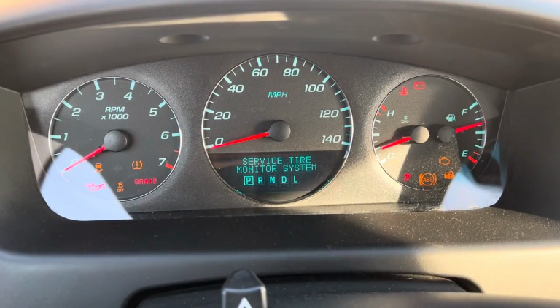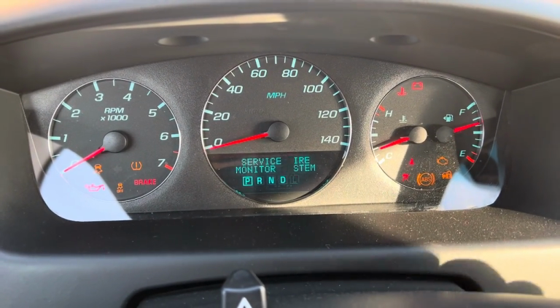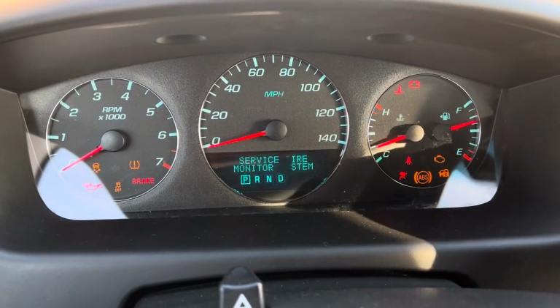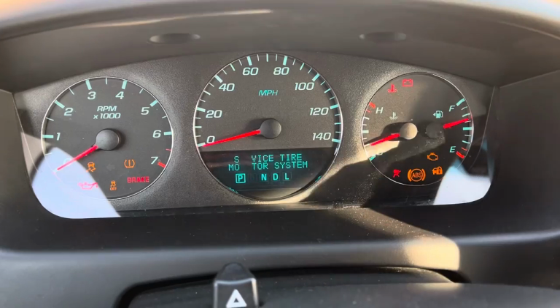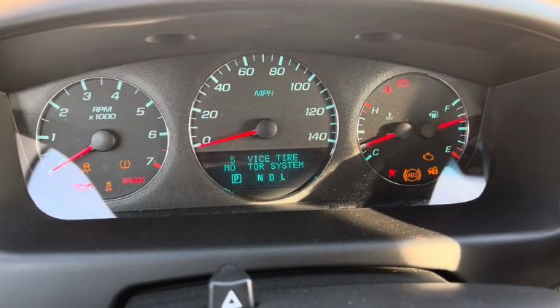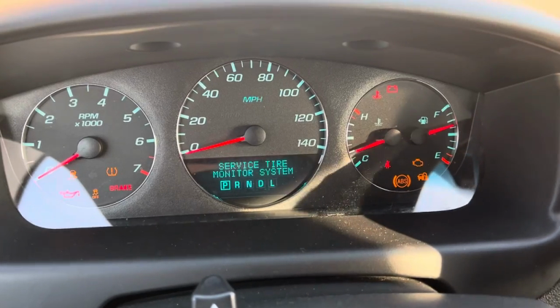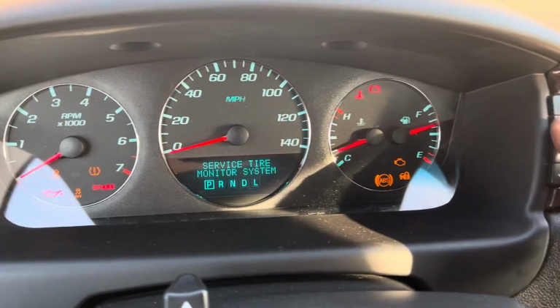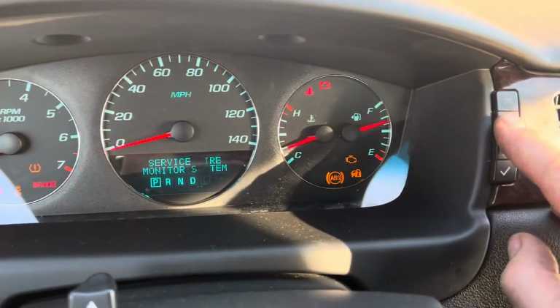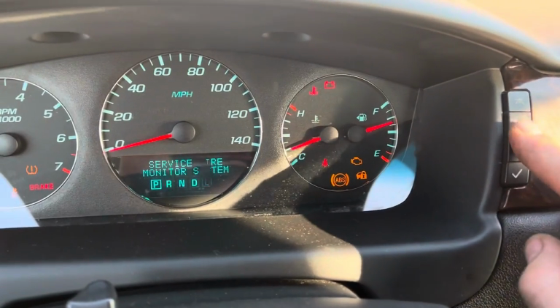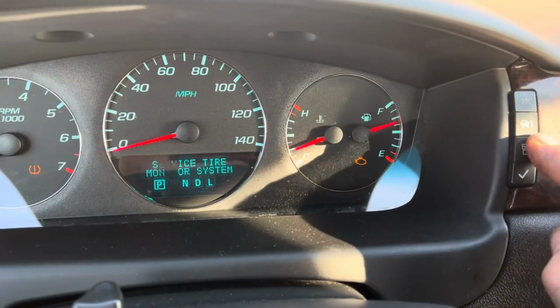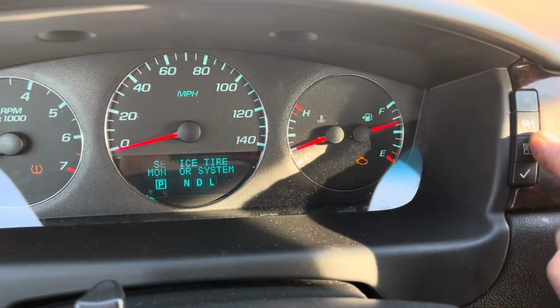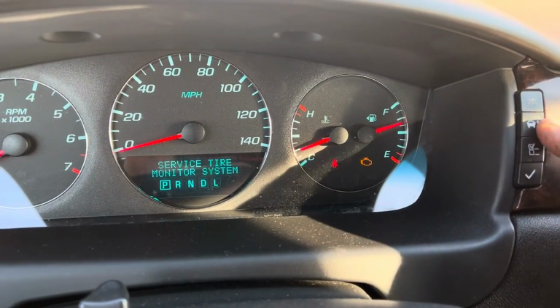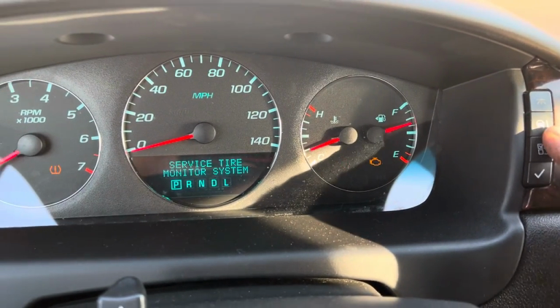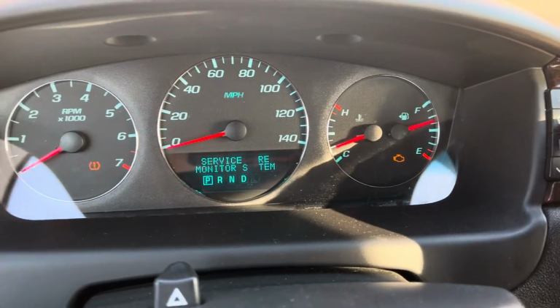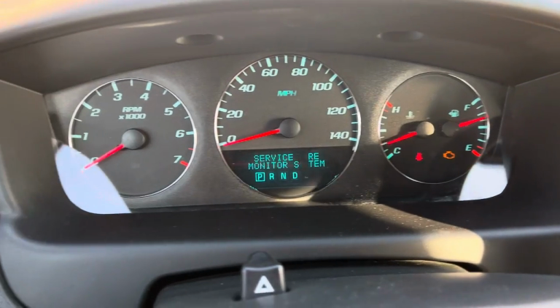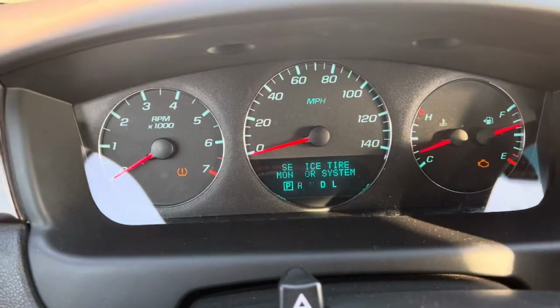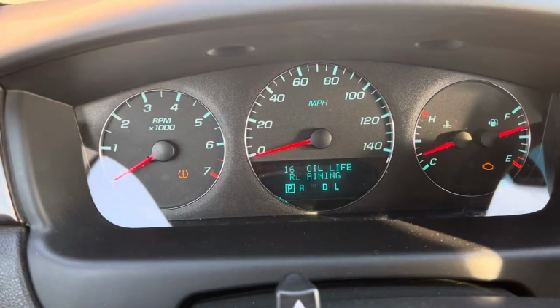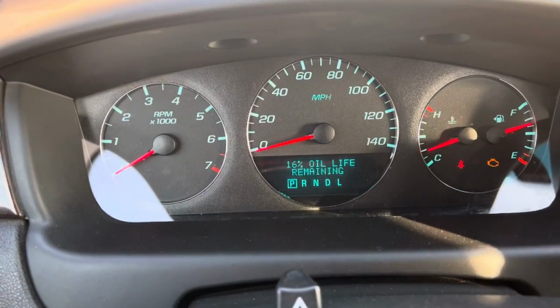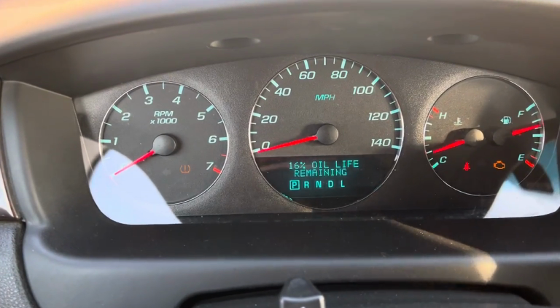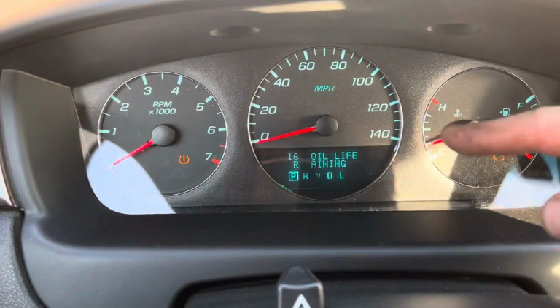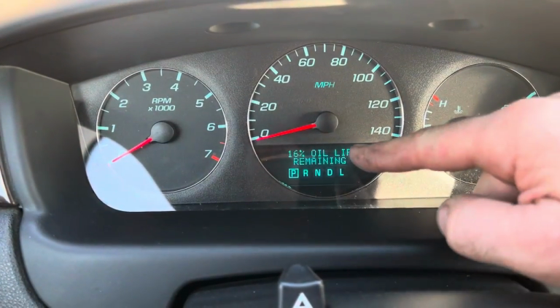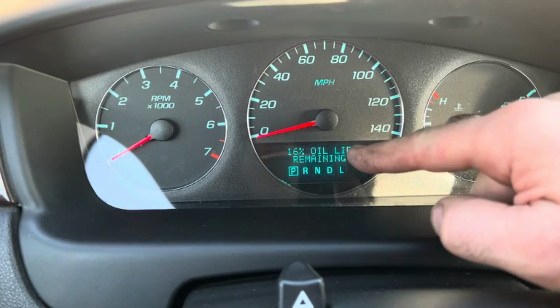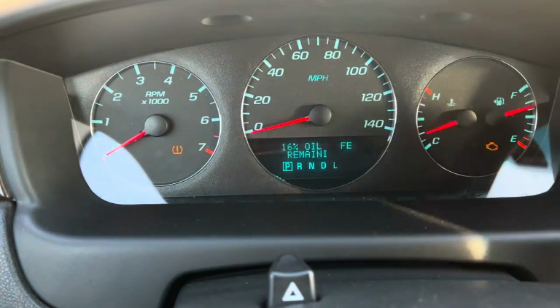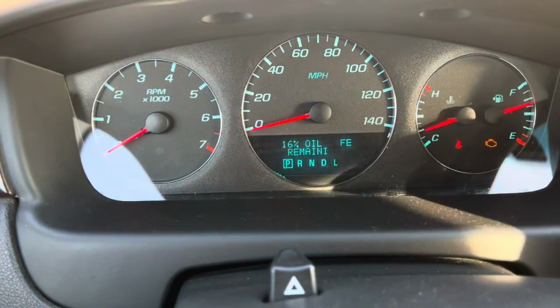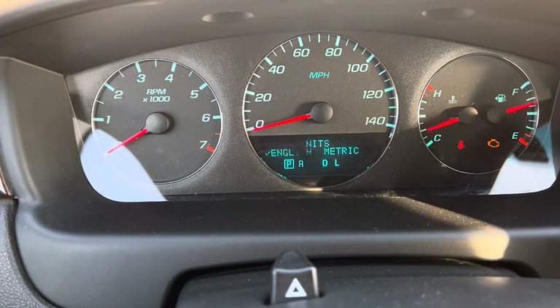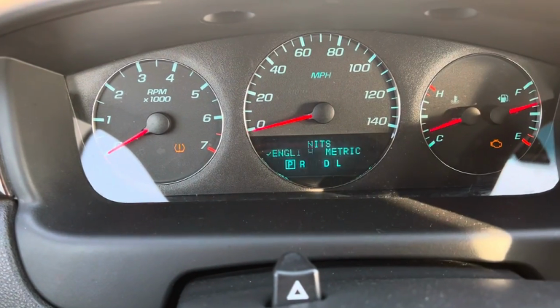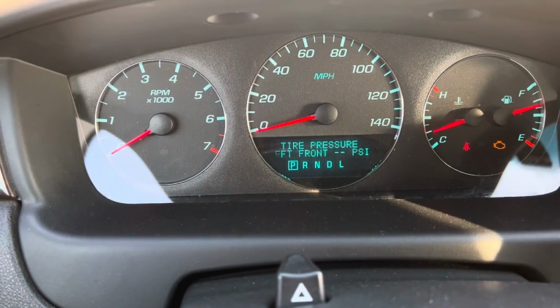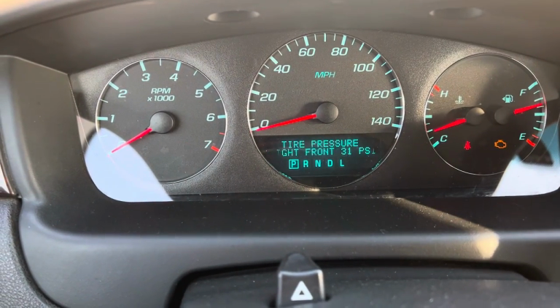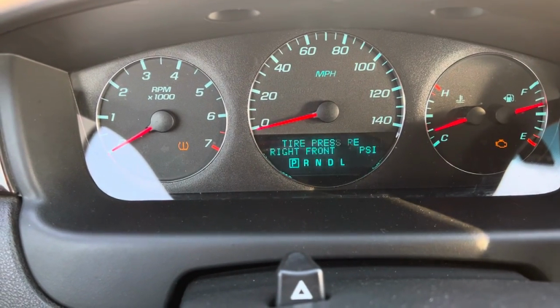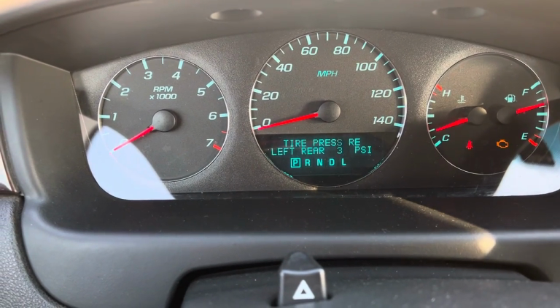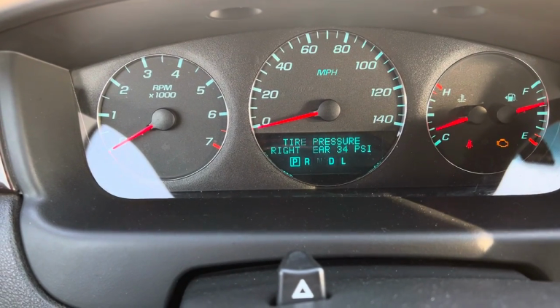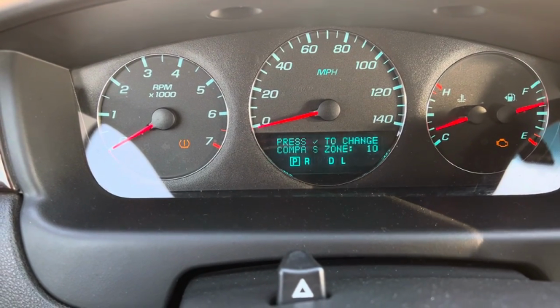So turn the key on. There's an information center button right here, a little car with the eye on it. Push that until this display comes up. If we cycle through it,